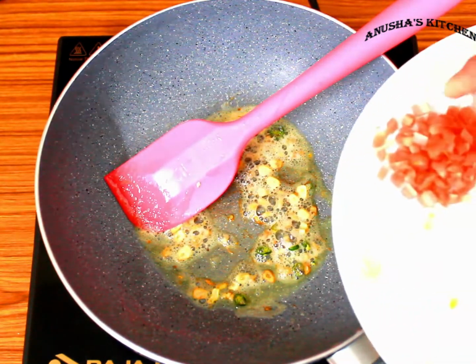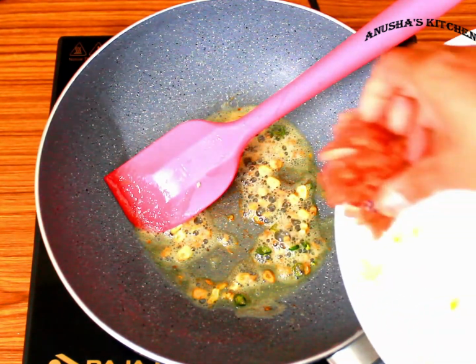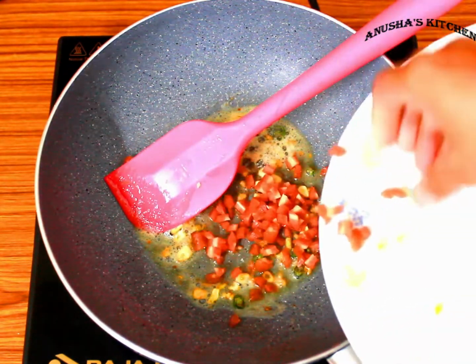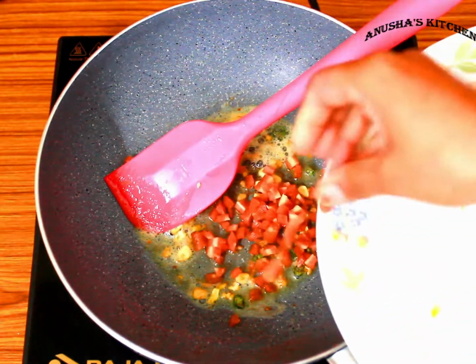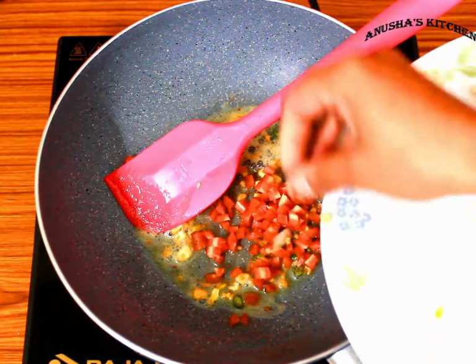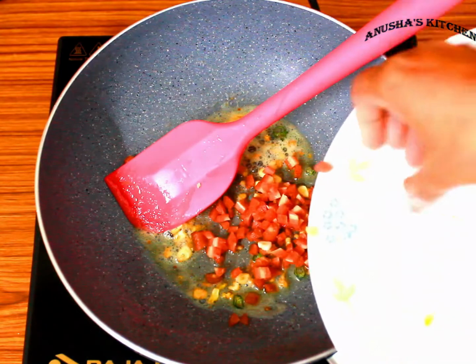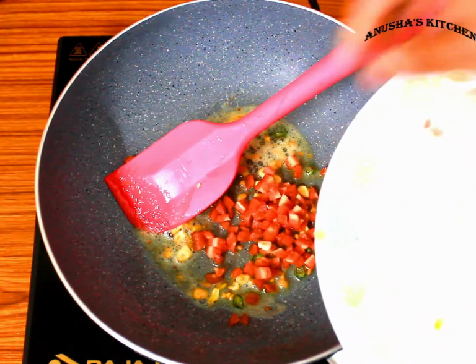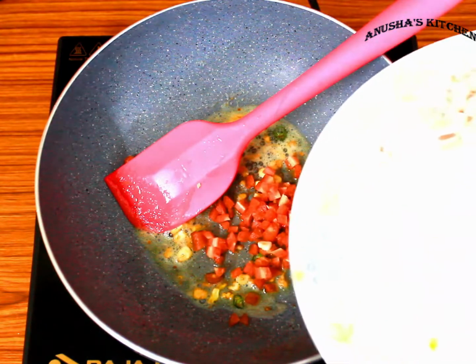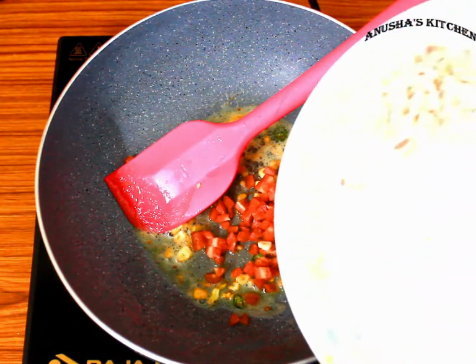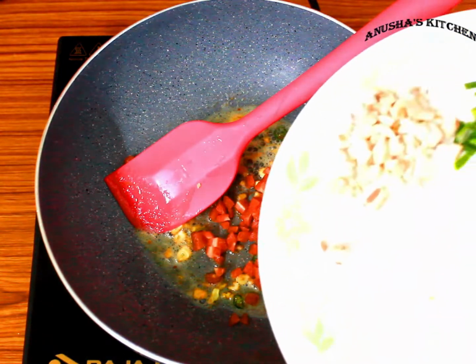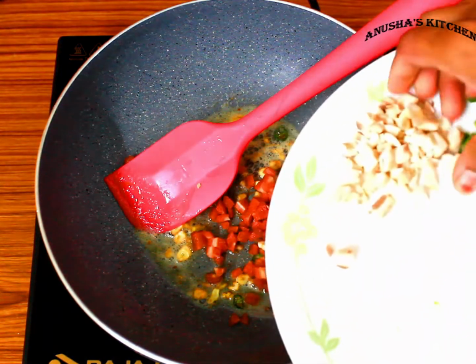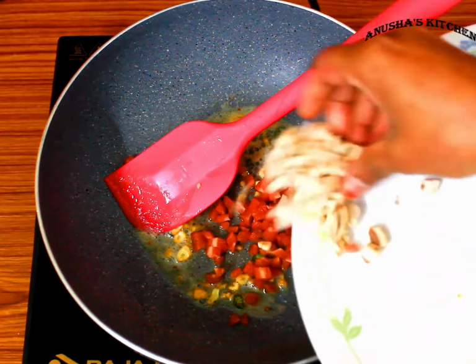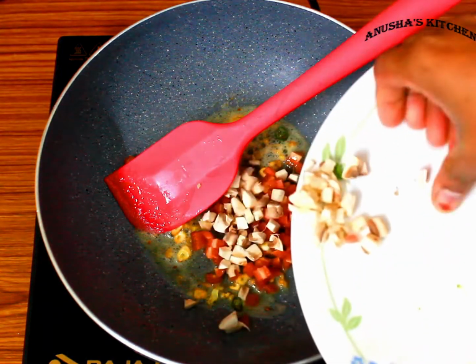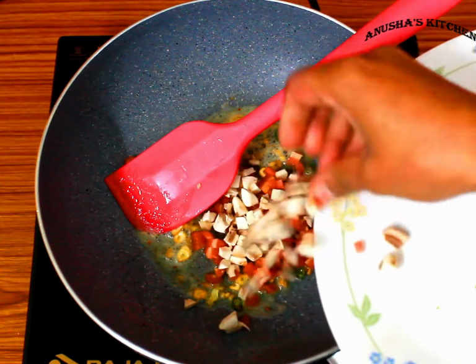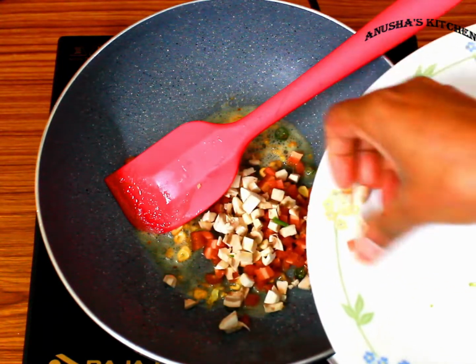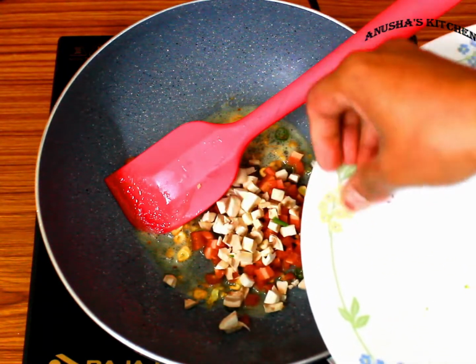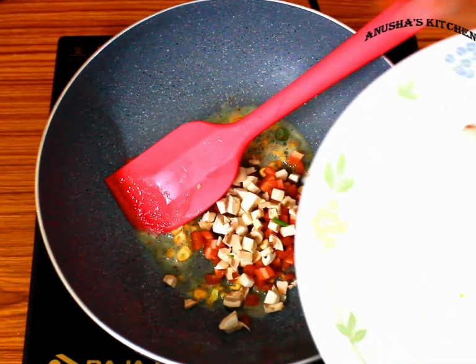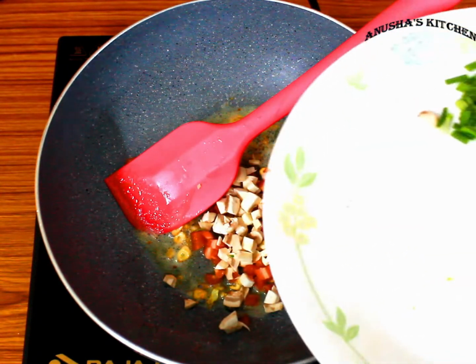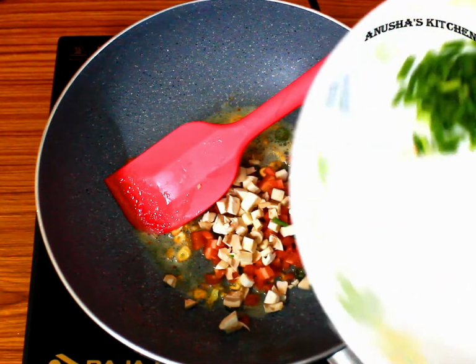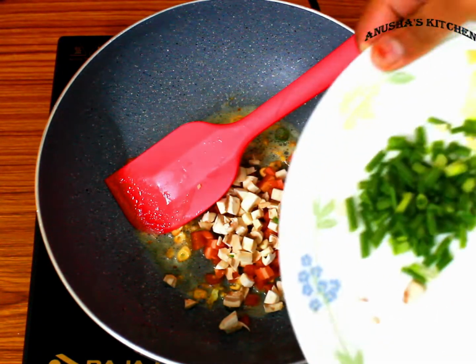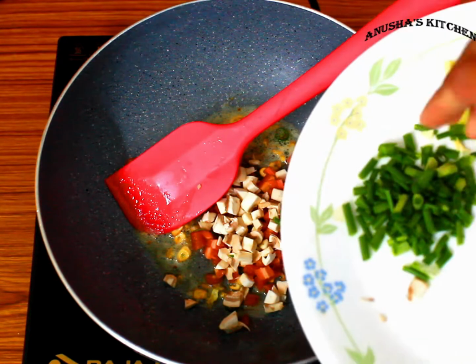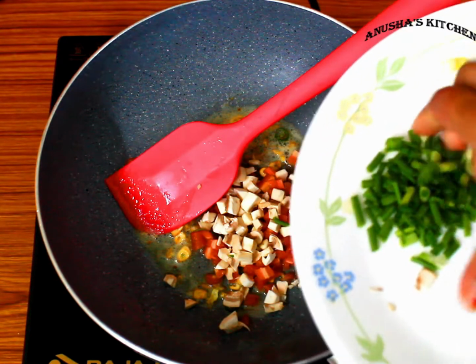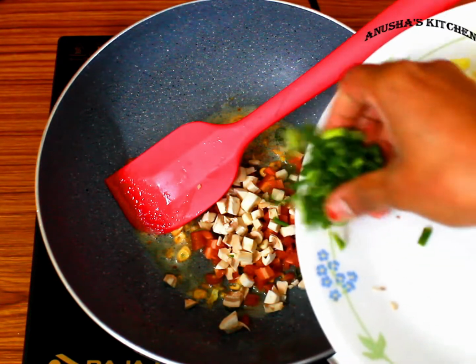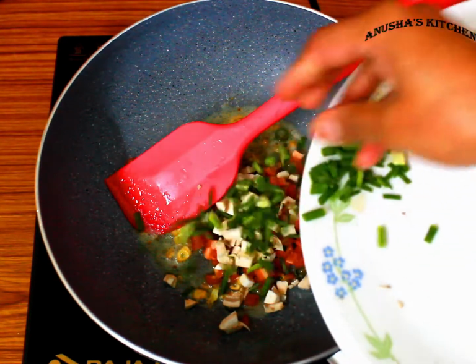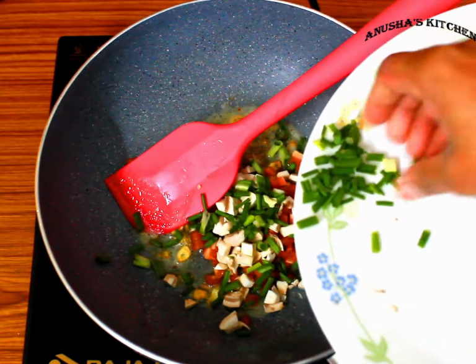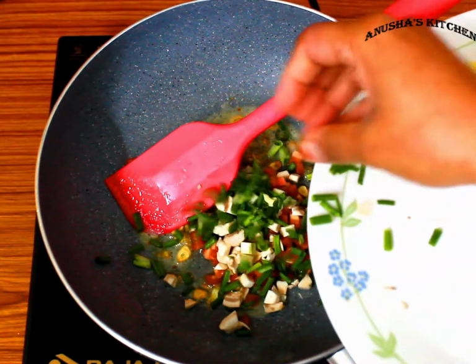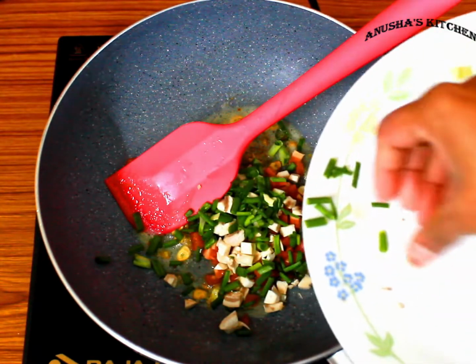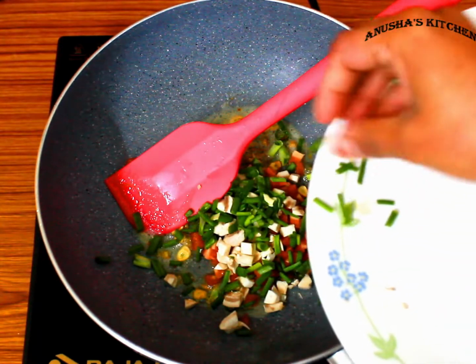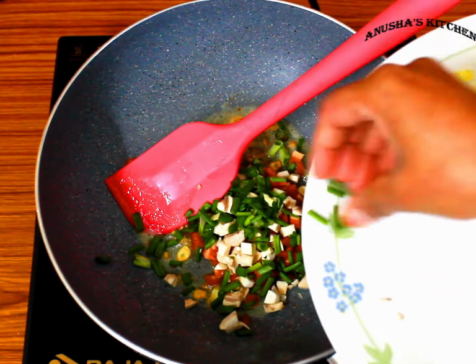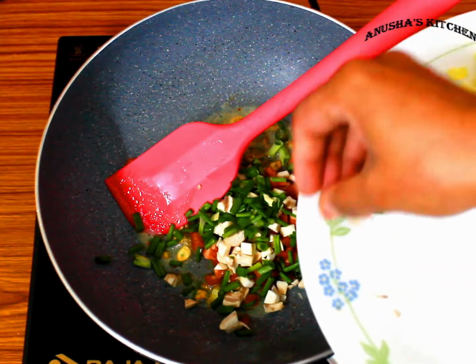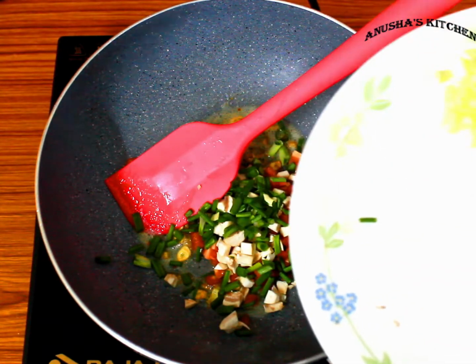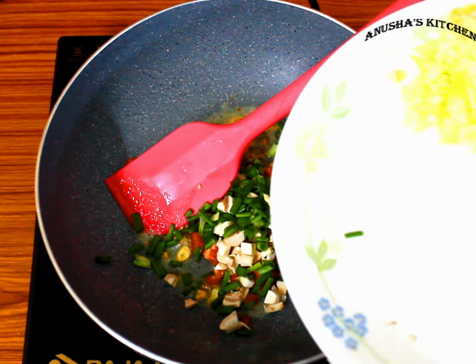We will add green lemon and make it very well. Now we will add salt. Not too much — this will come with a little rawness or freshness.